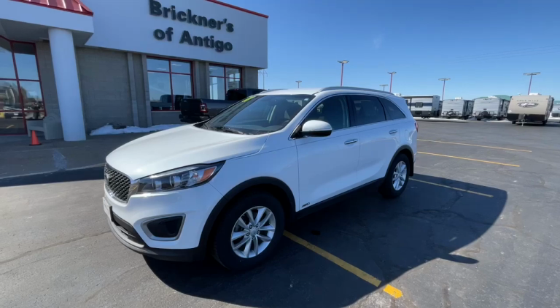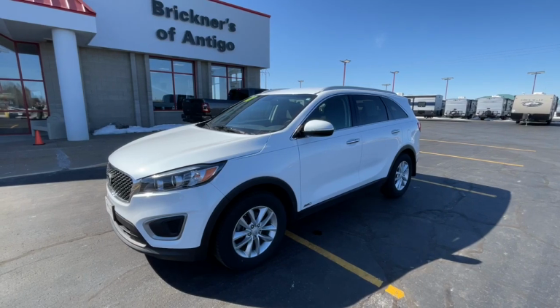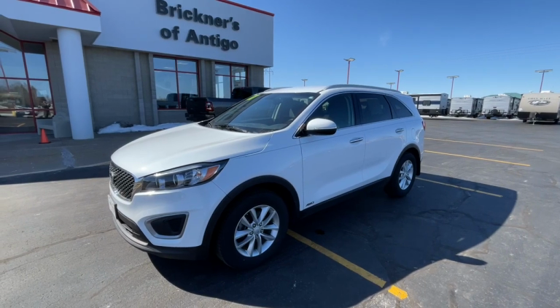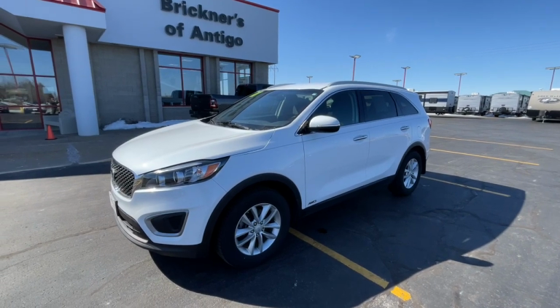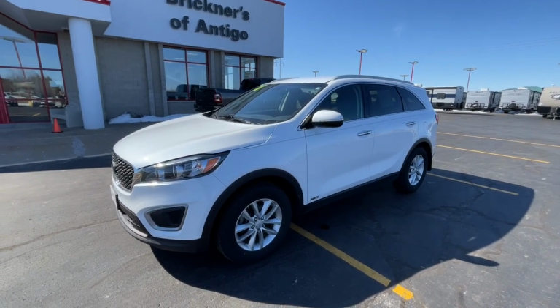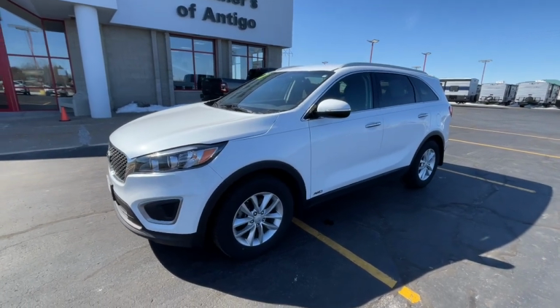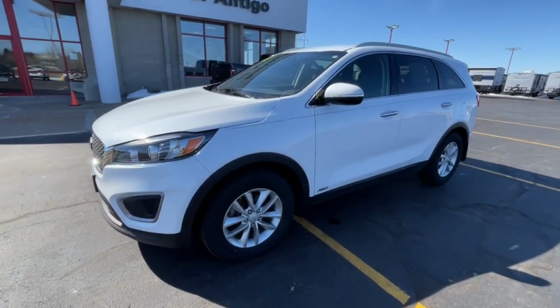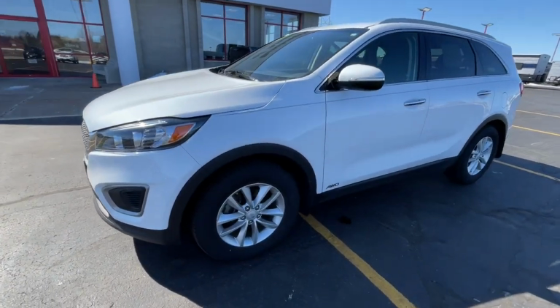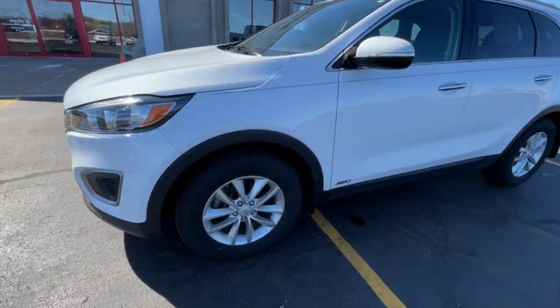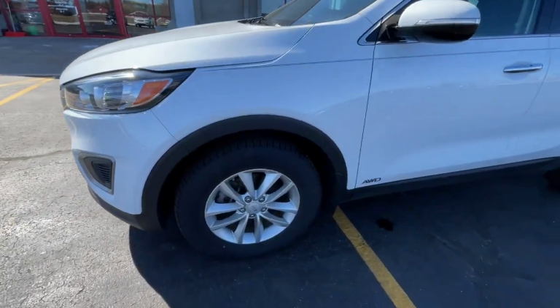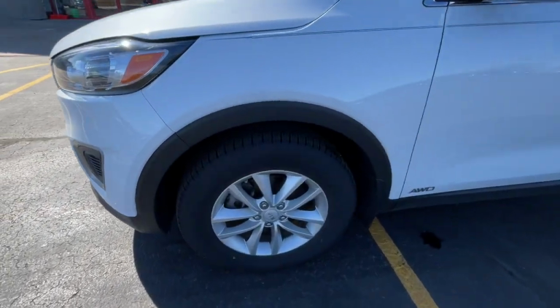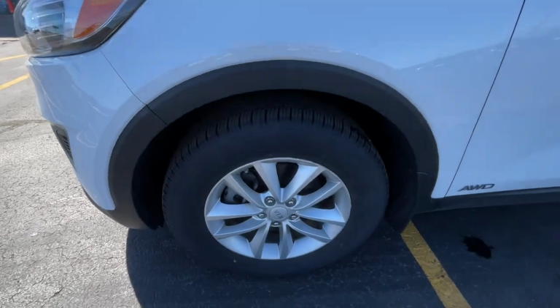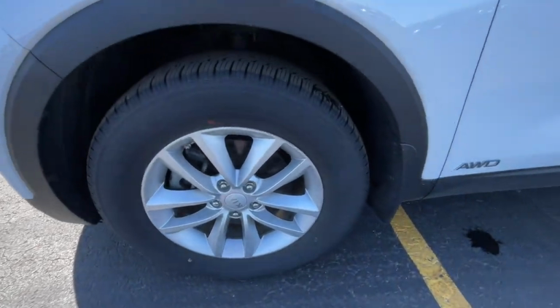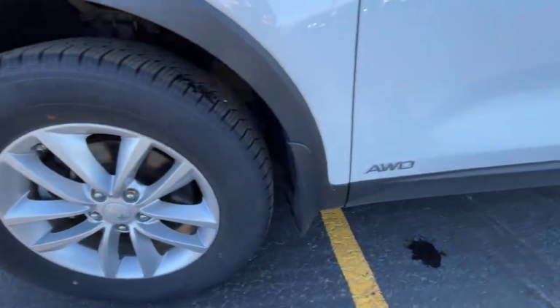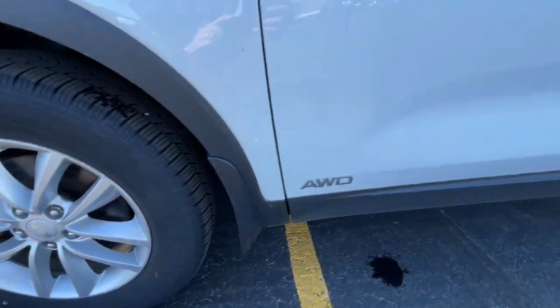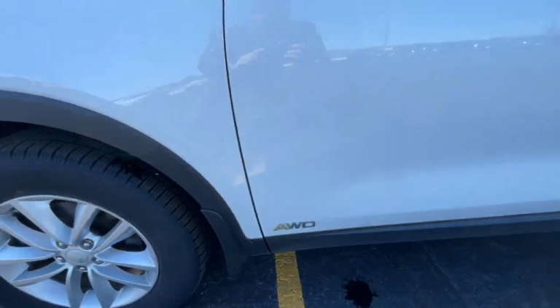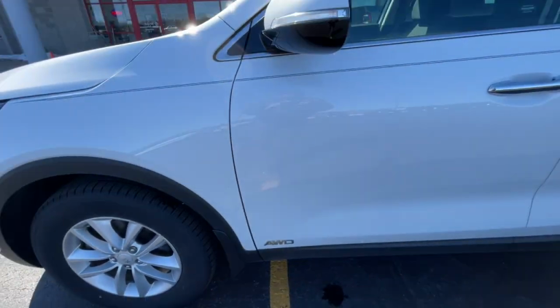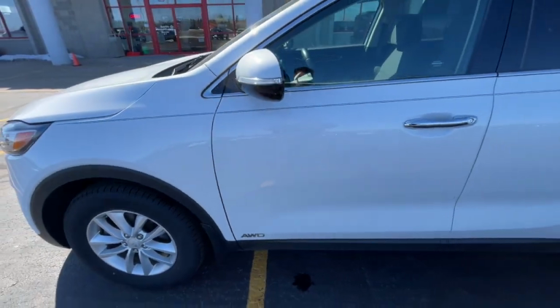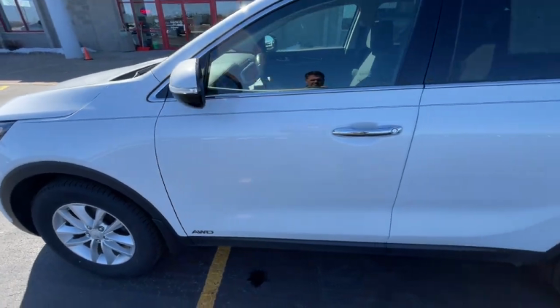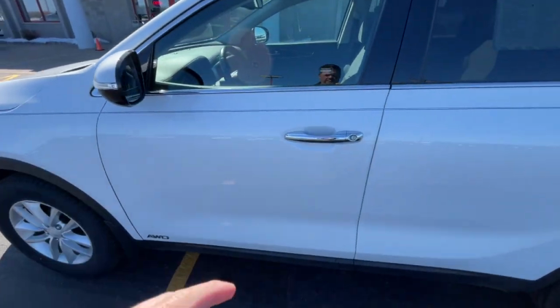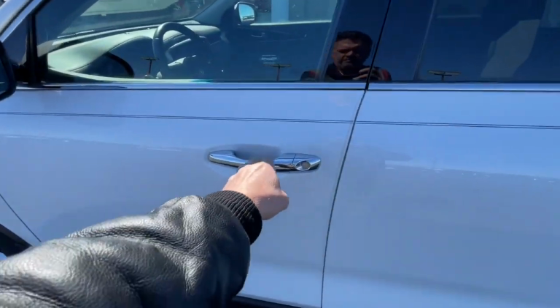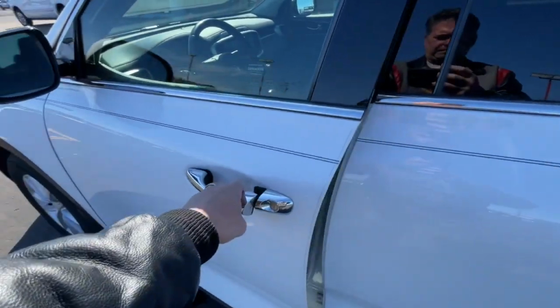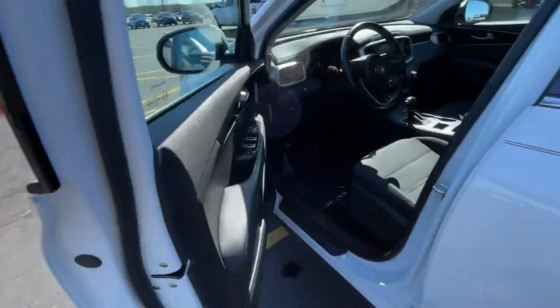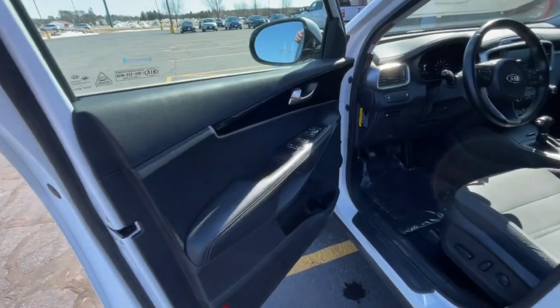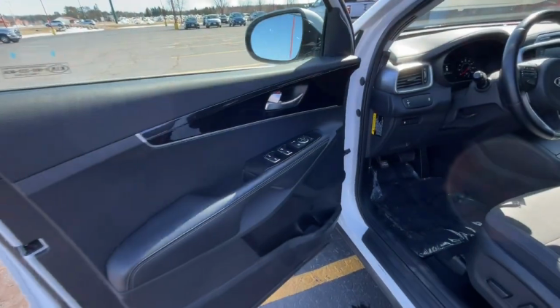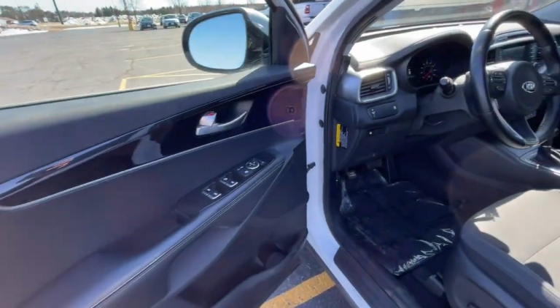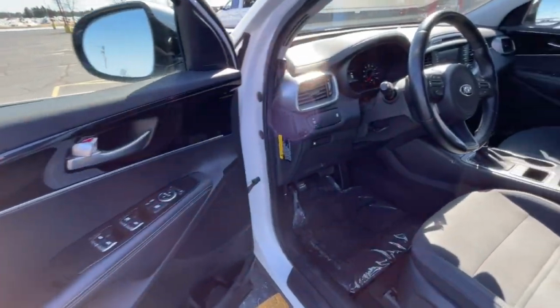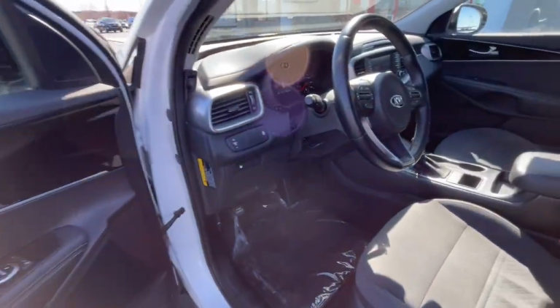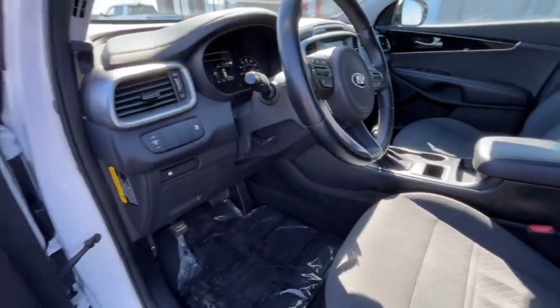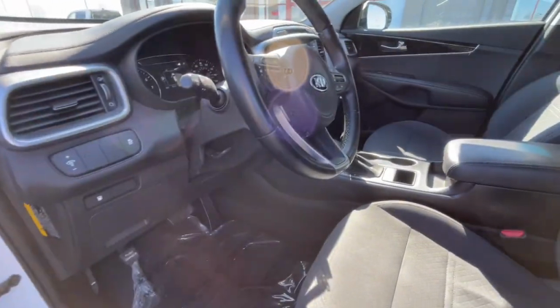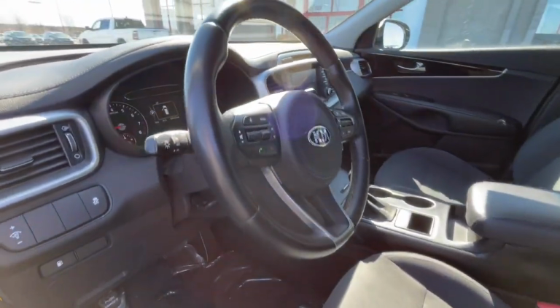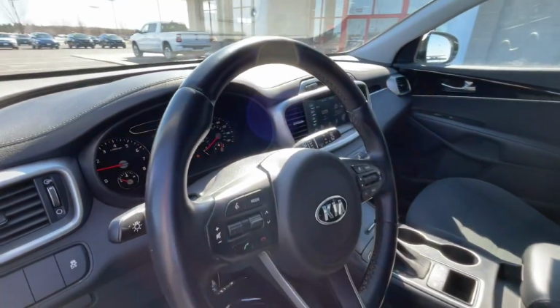Get acquainted with the 2017 Kia Sorento. With less than 110,000 miles on the odometer, this vehicle provides excellent value. This versatile Sorento has what your family needs to get the most out of every journey.